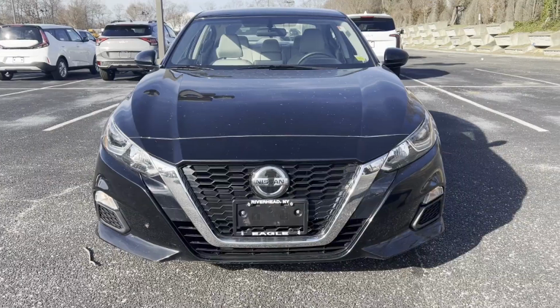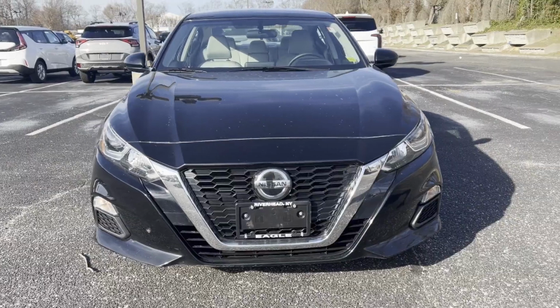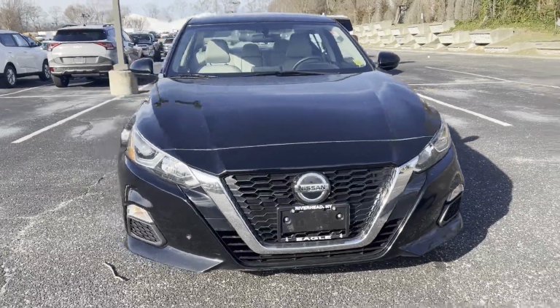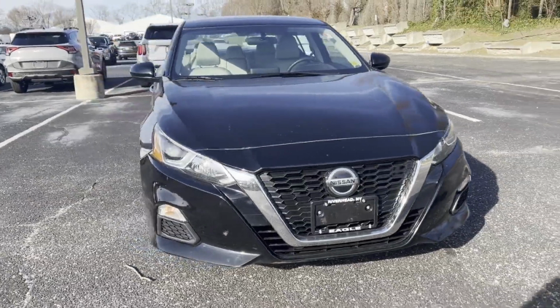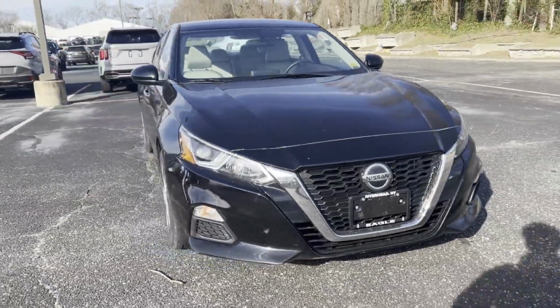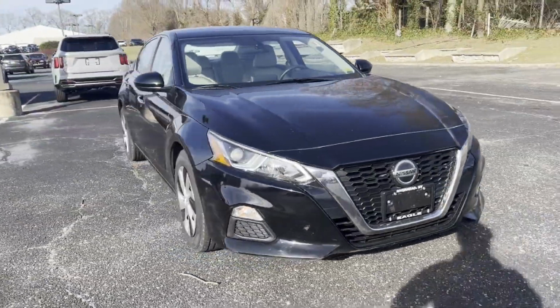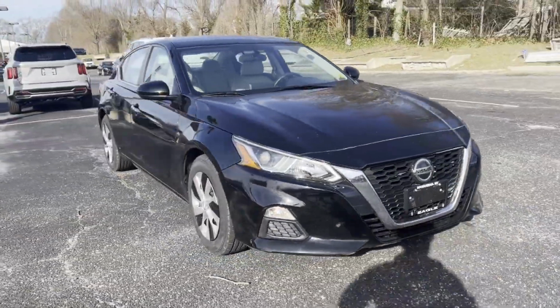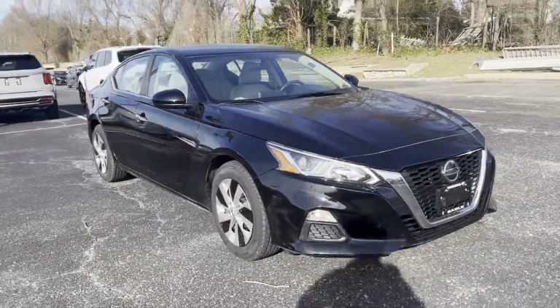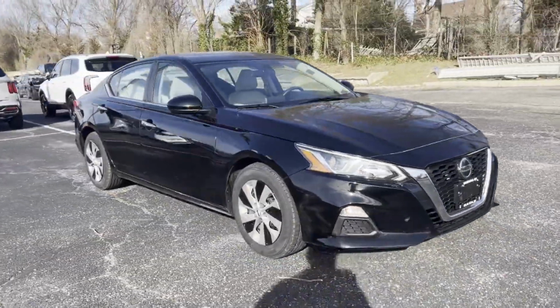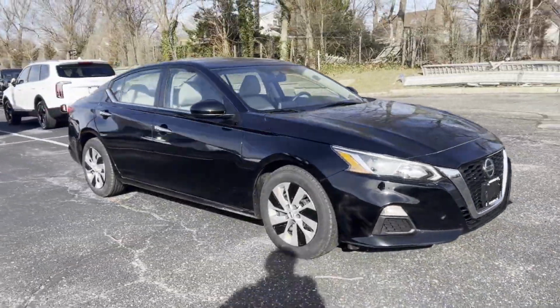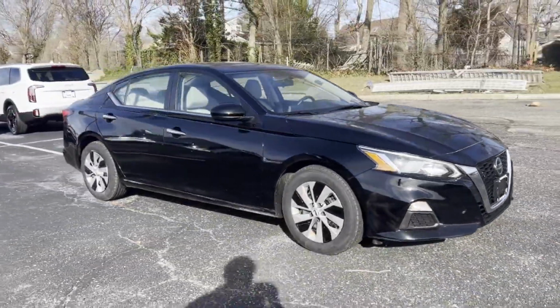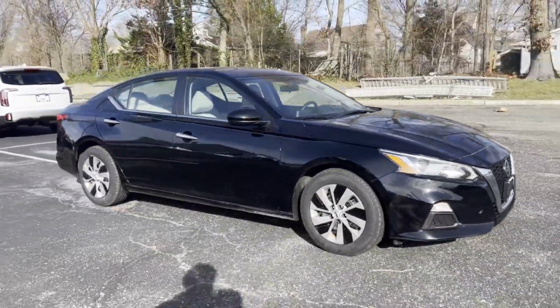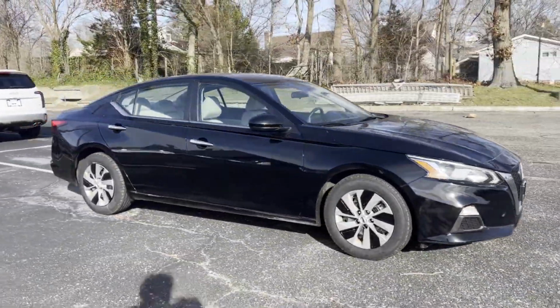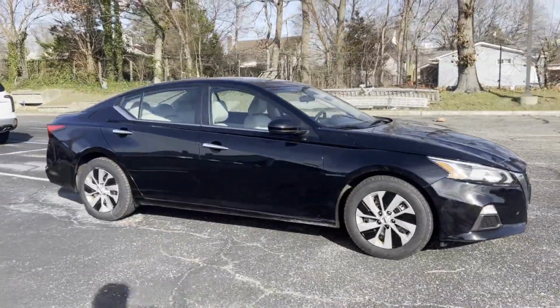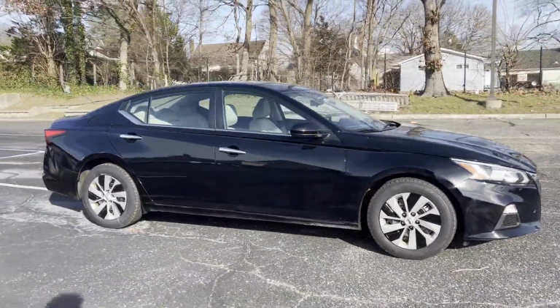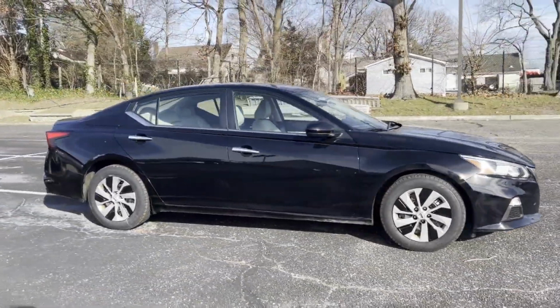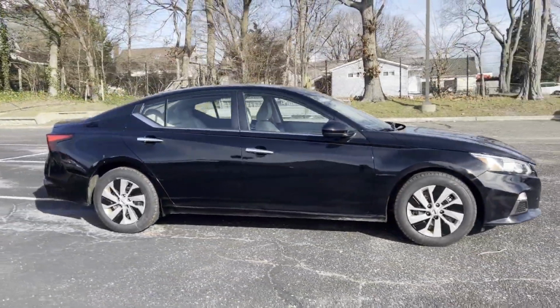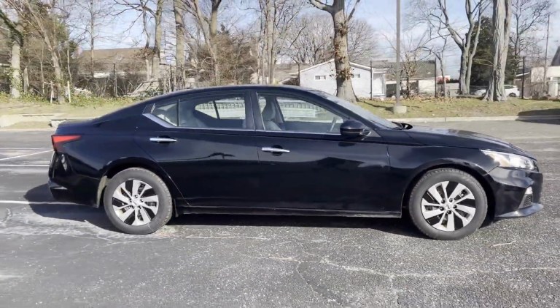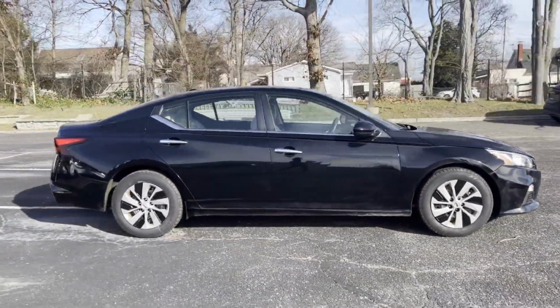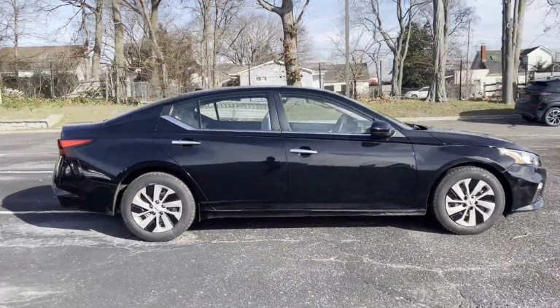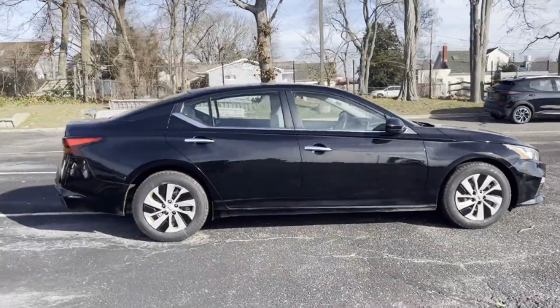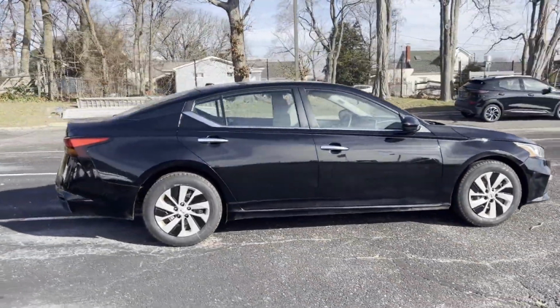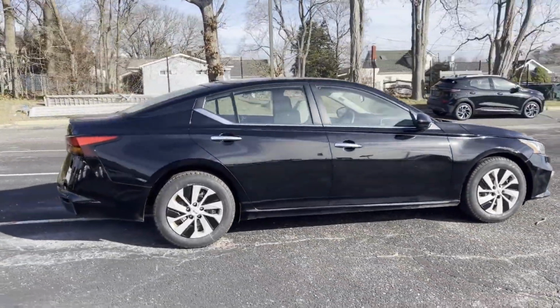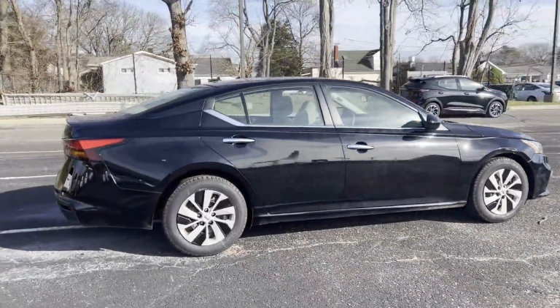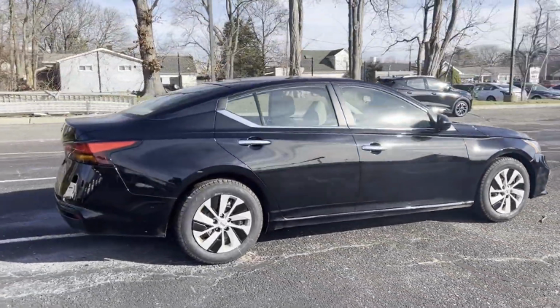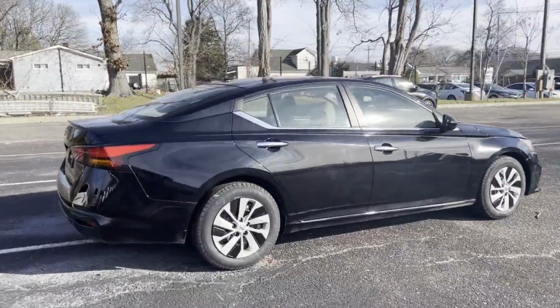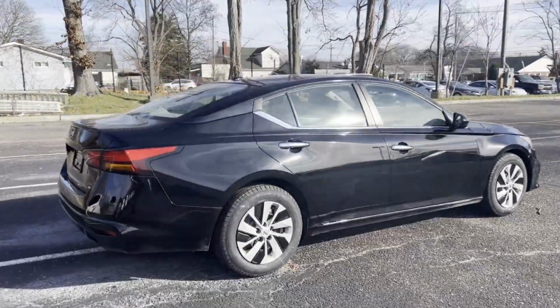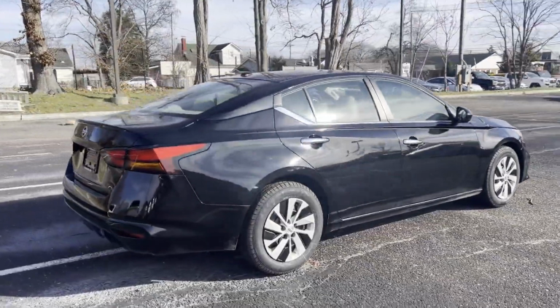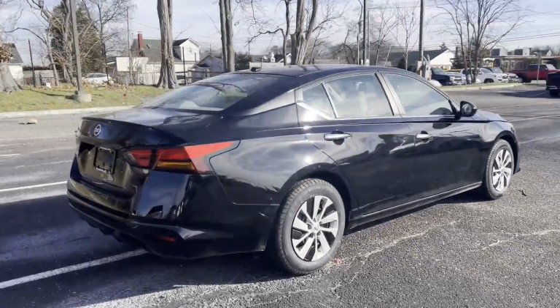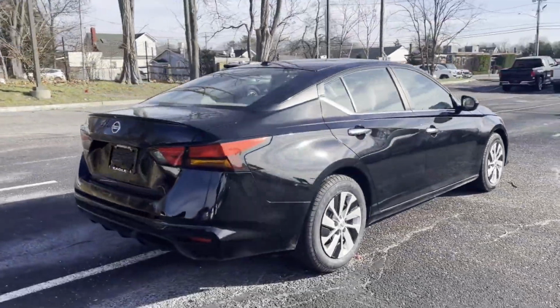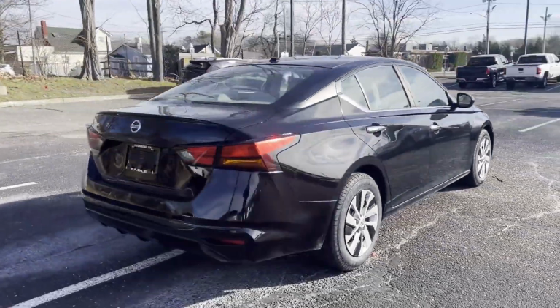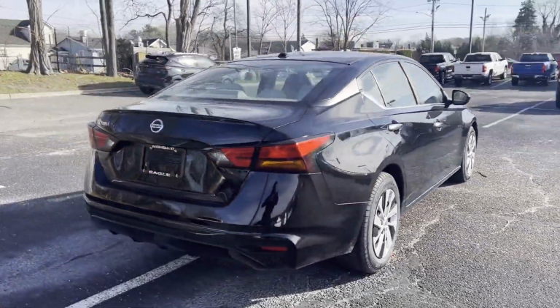2020 Nissan Altima, with less than 26,000 miles on the odometer. This sedan combines safety and comfort with style and performance. In addition to its fantastic fit and finish,